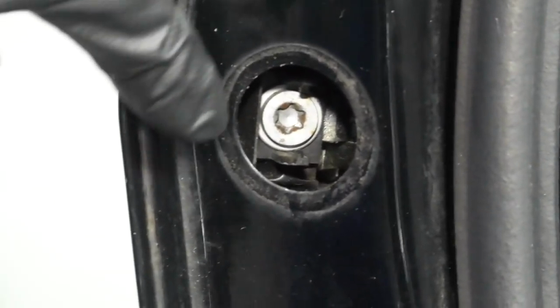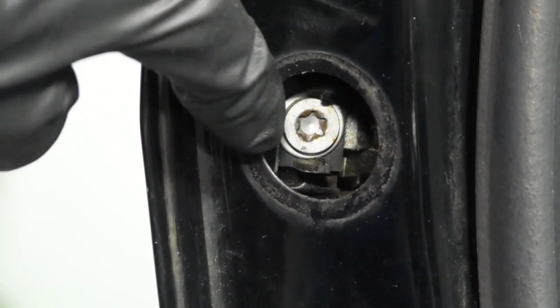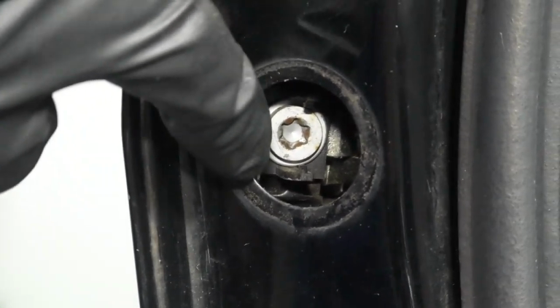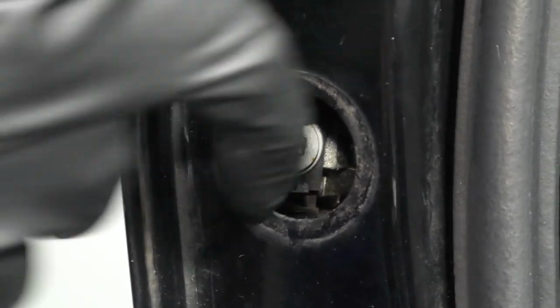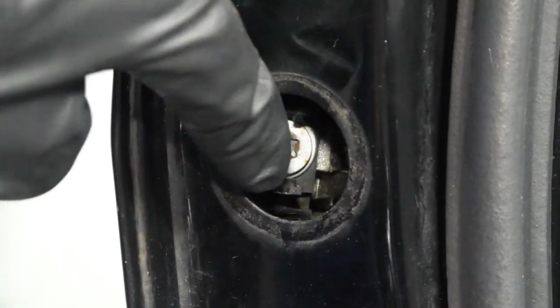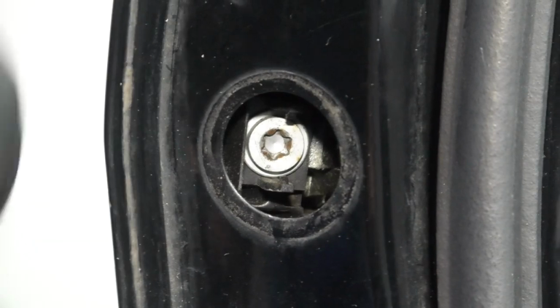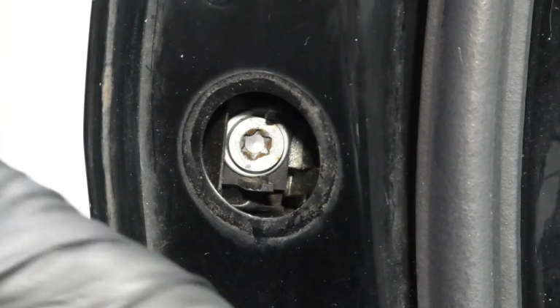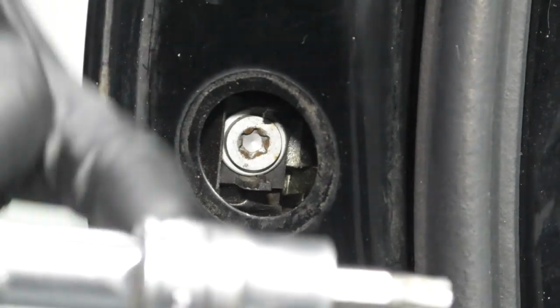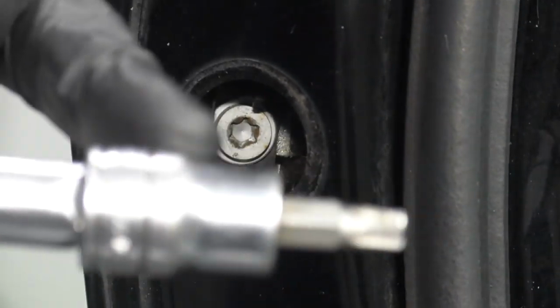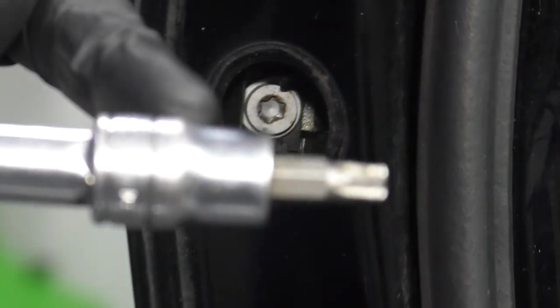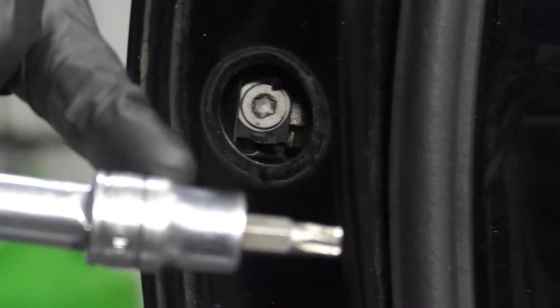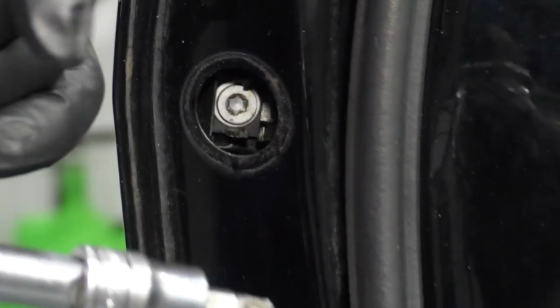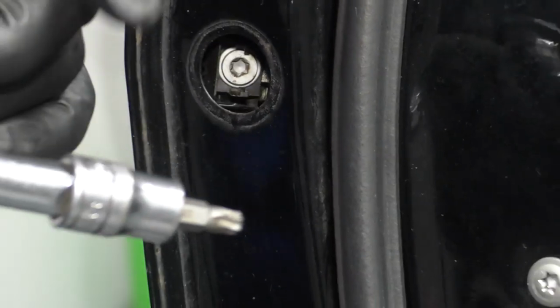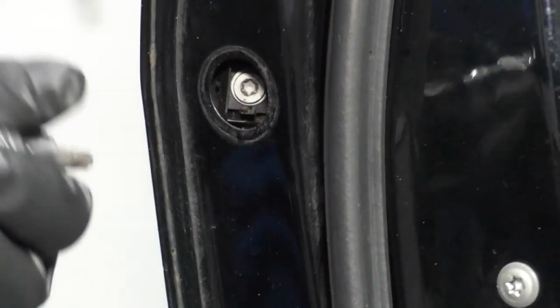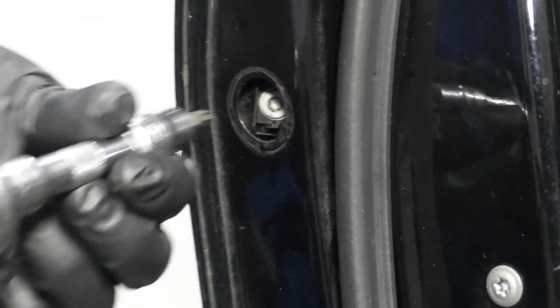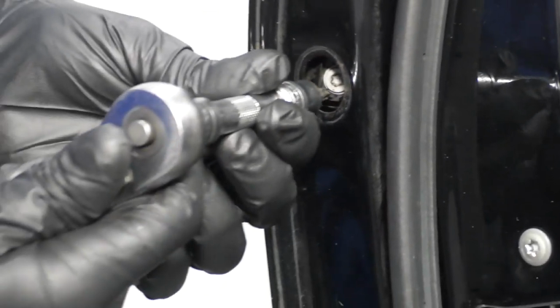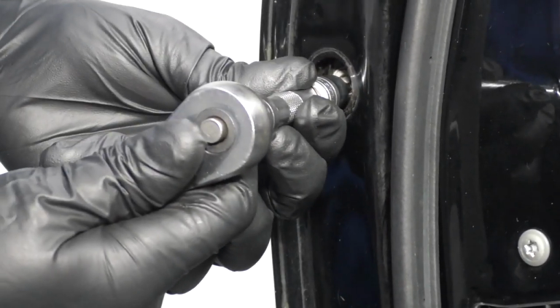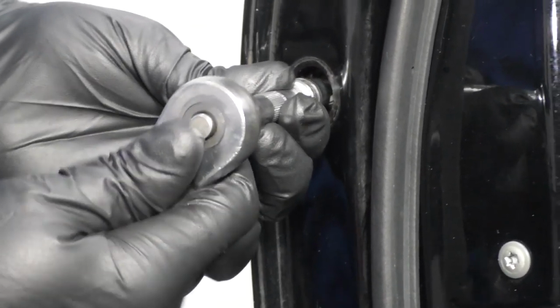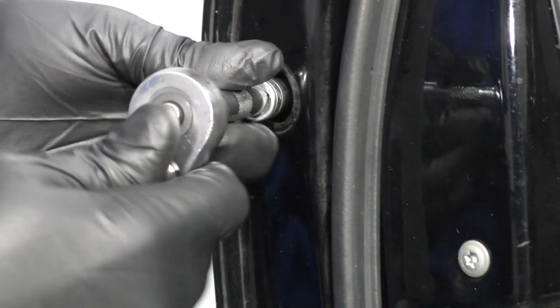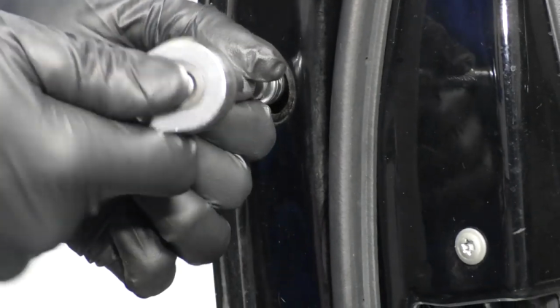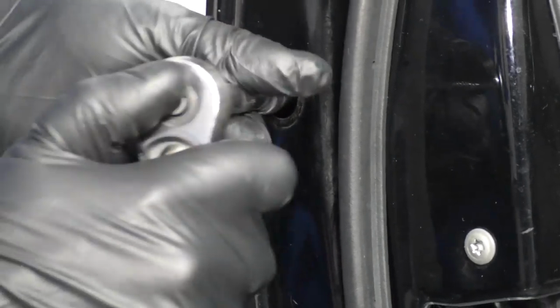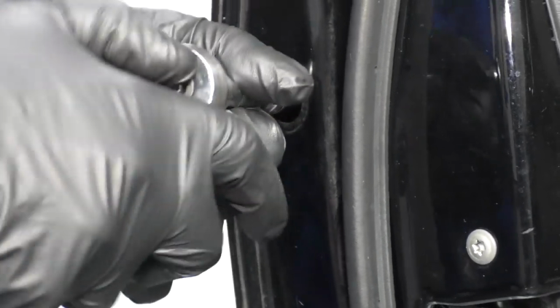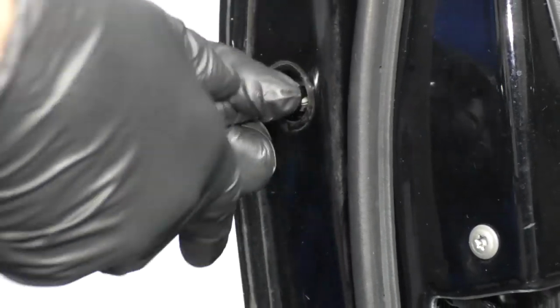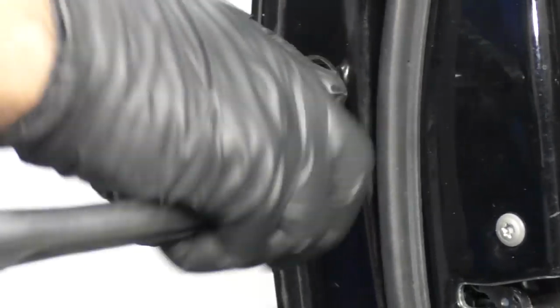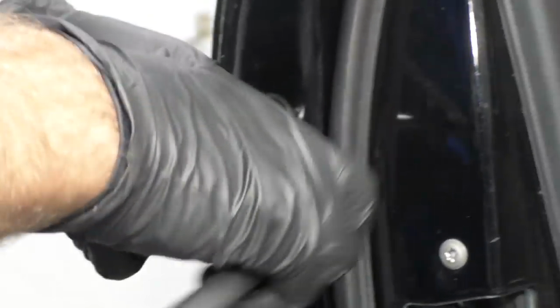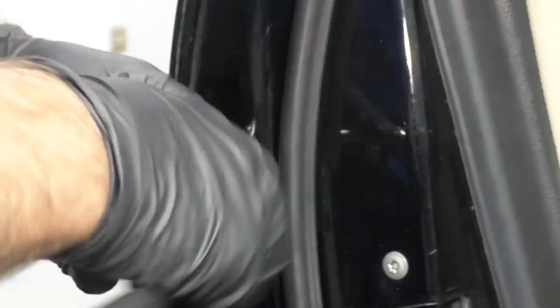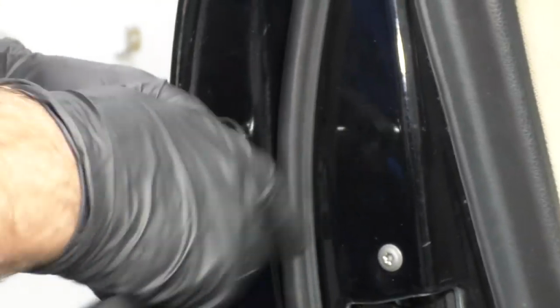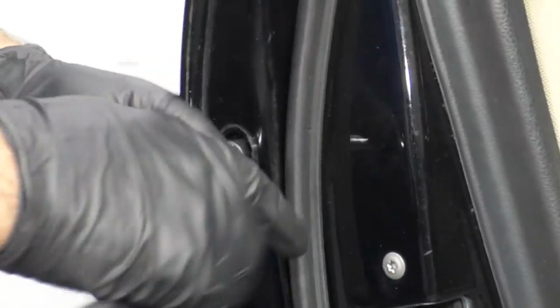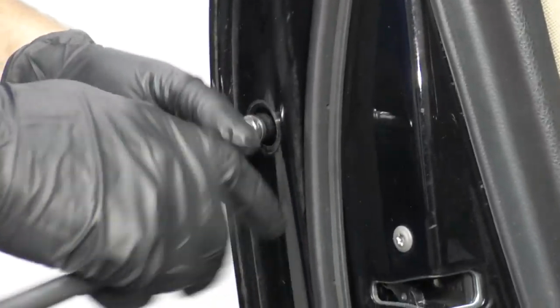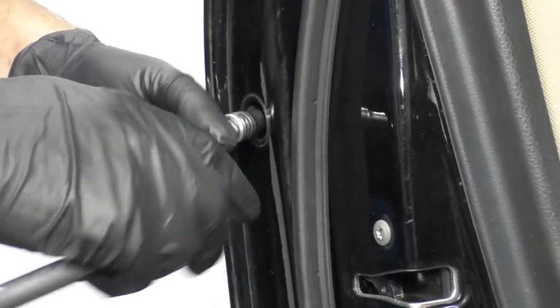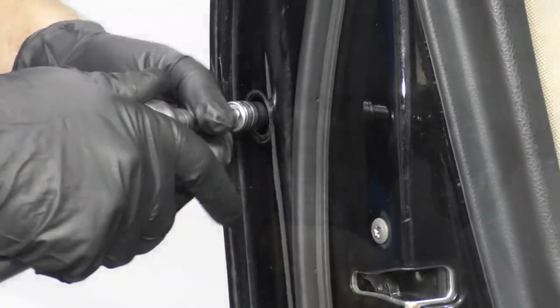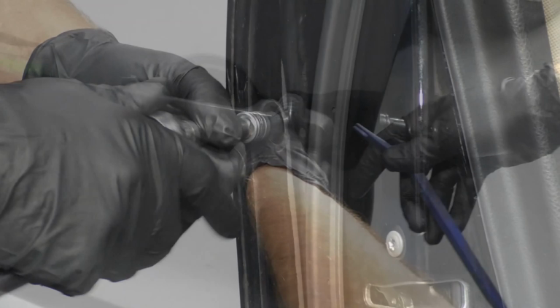Now the screw's not going to come out, but you just want to loosen it up. I'm going to use a T30 socket, extension, and a ratchet. Just loosen that up.